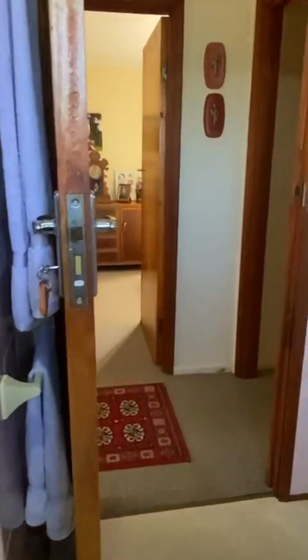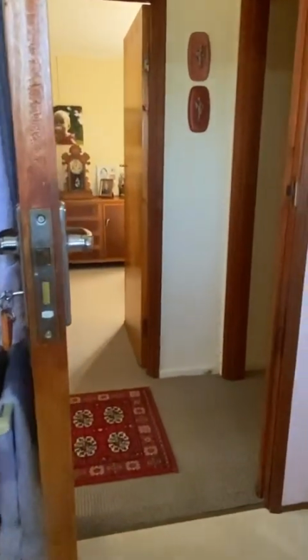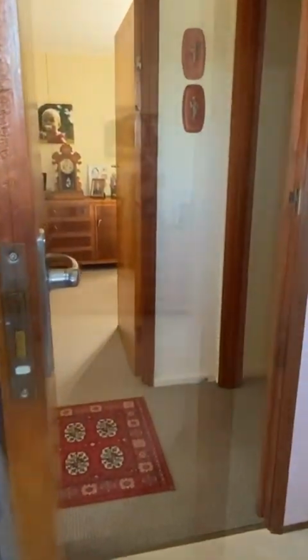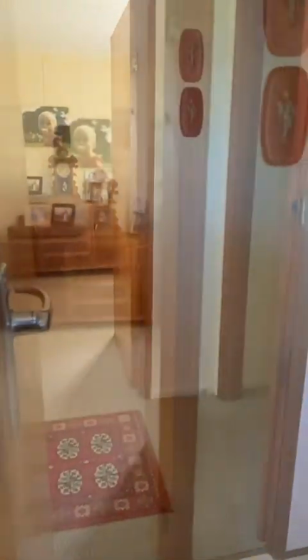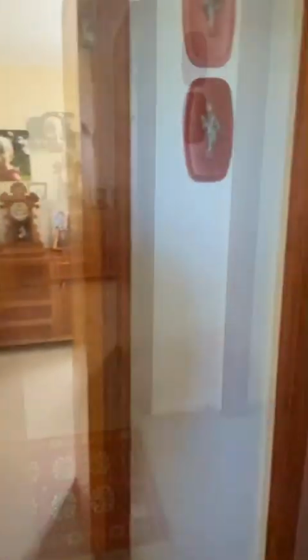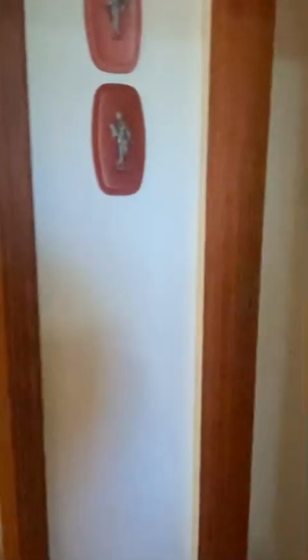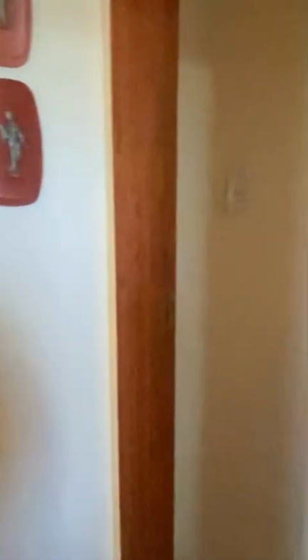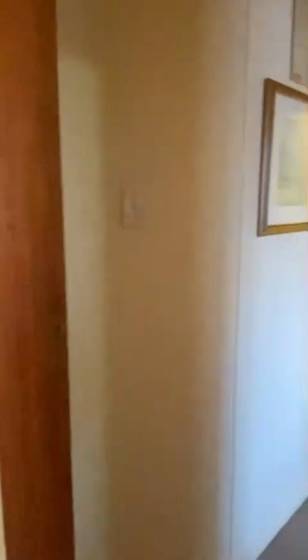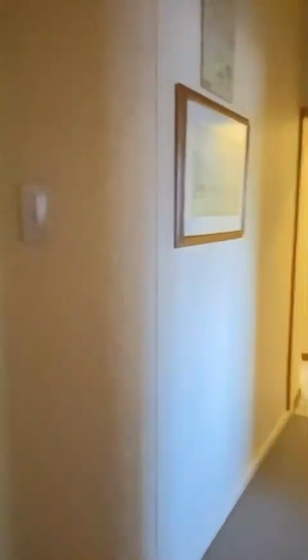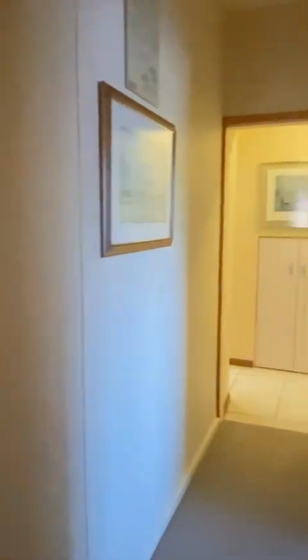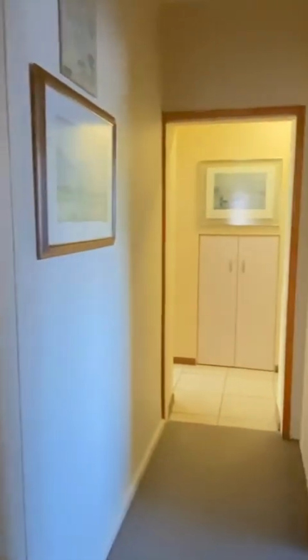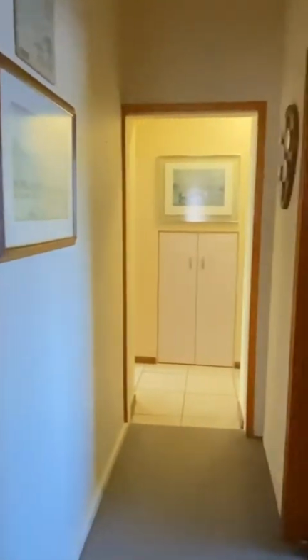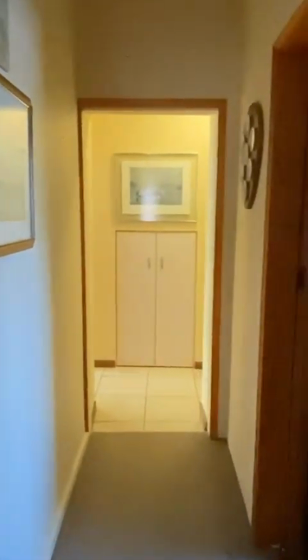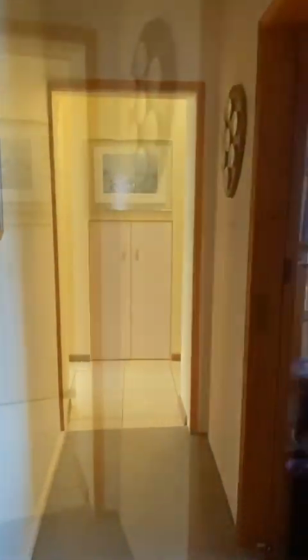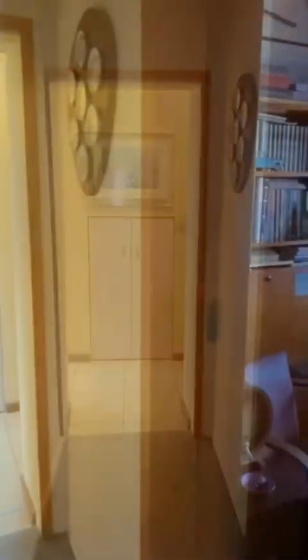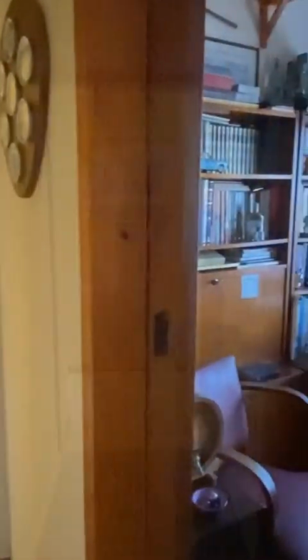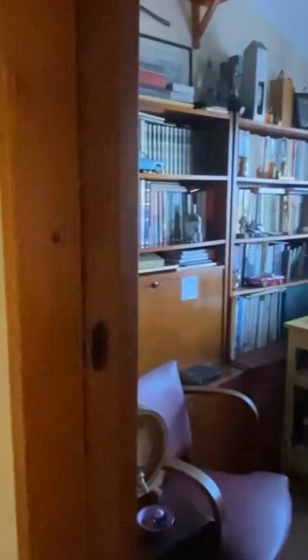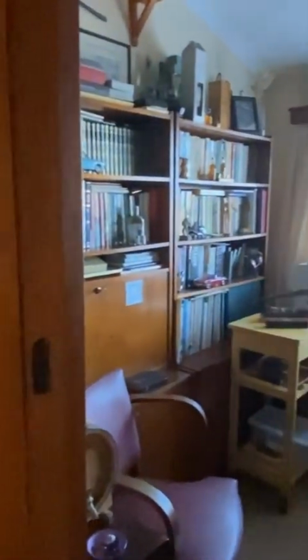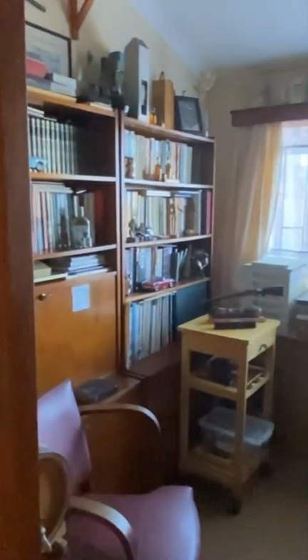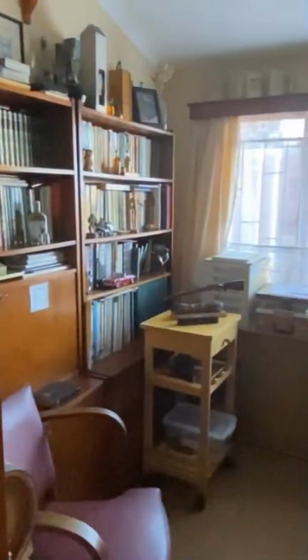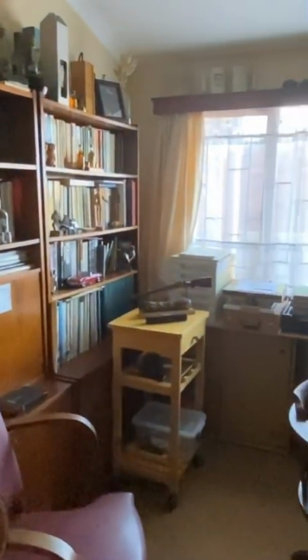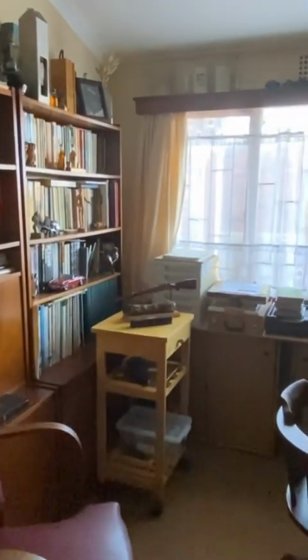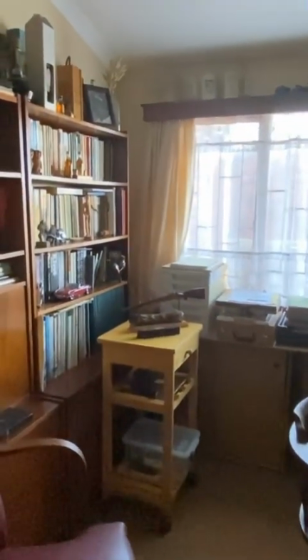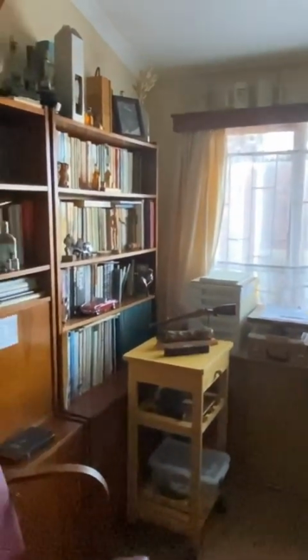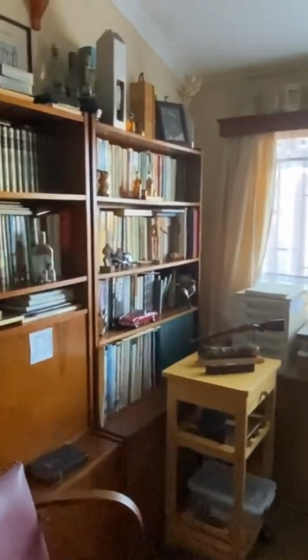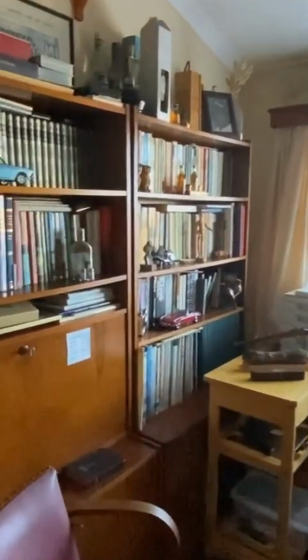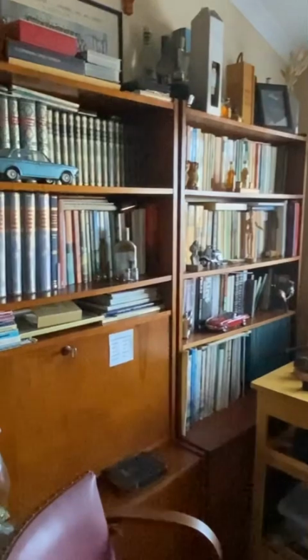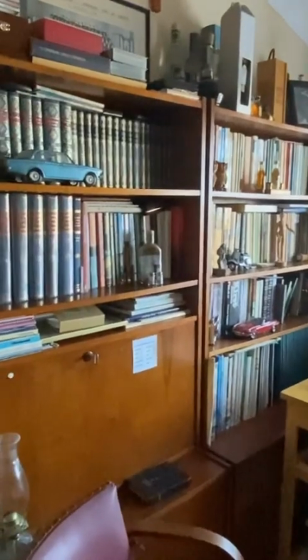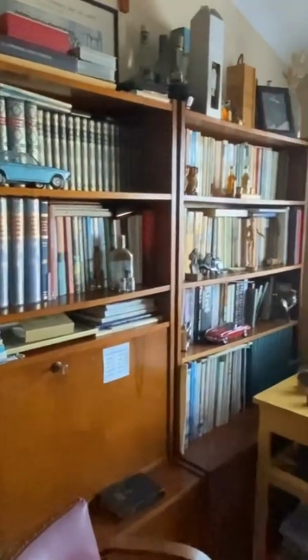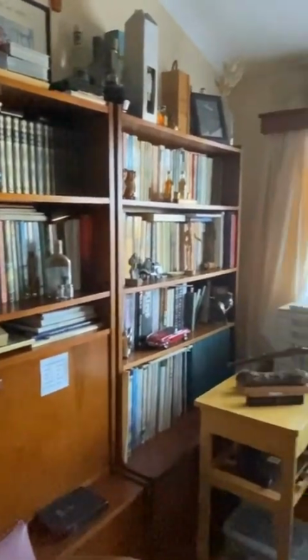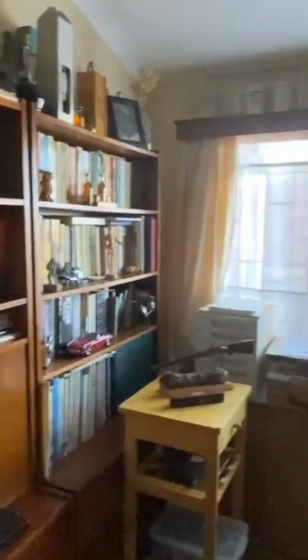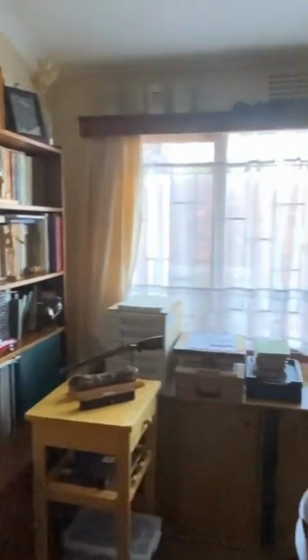Walking out of the bathroom, turning right down the corridor, the next room on the right-hand side is the office. All of the built-in cupboards in here will remain.